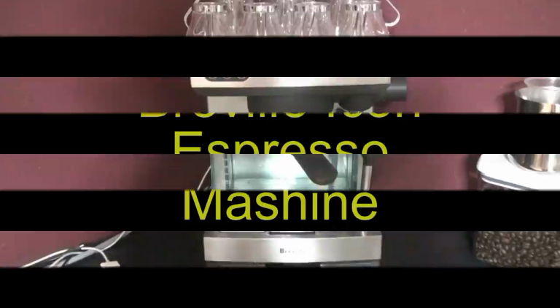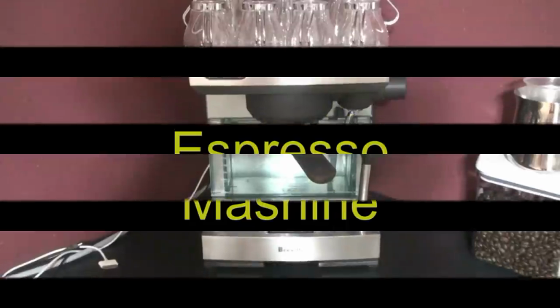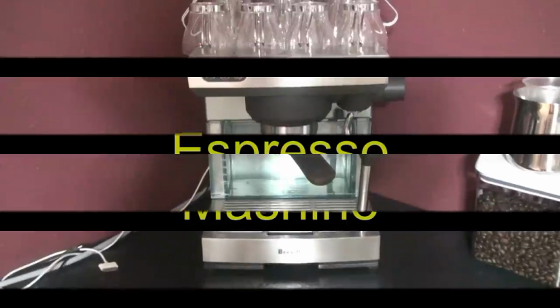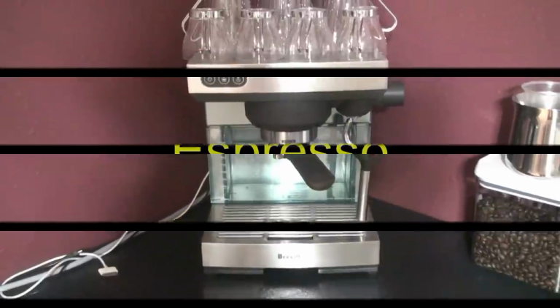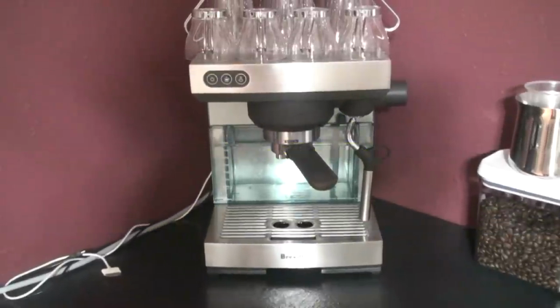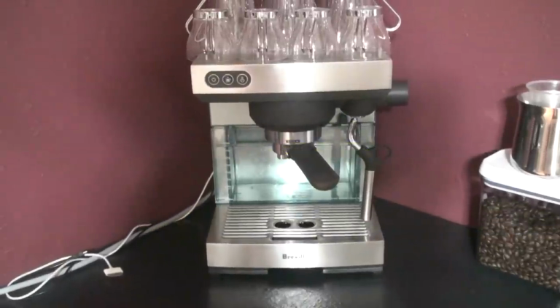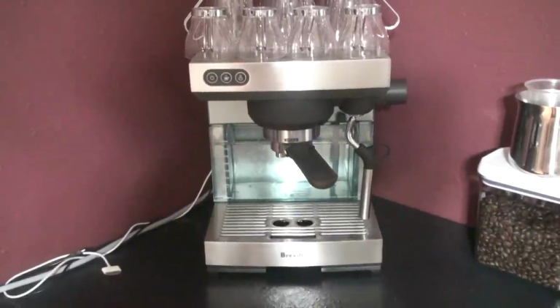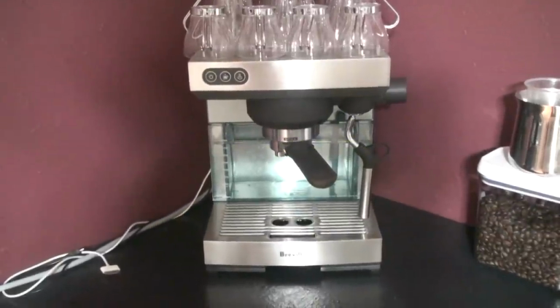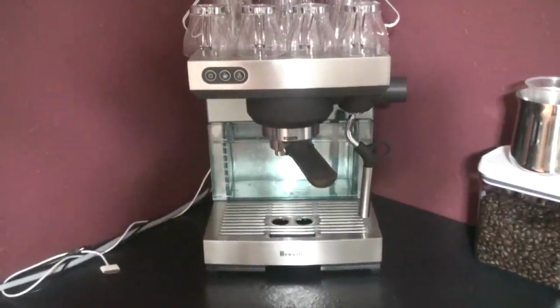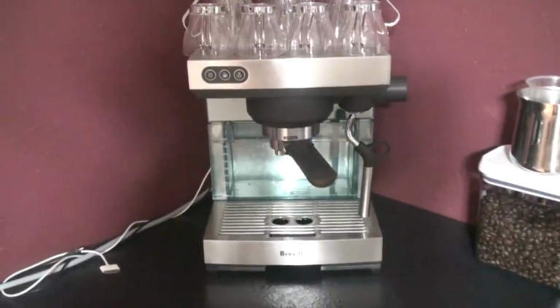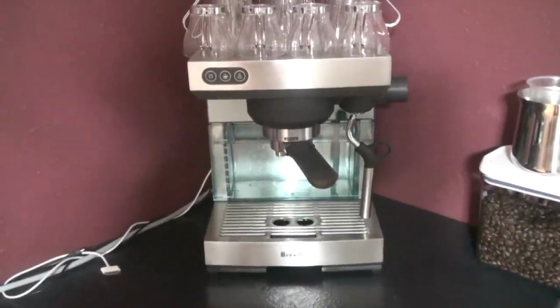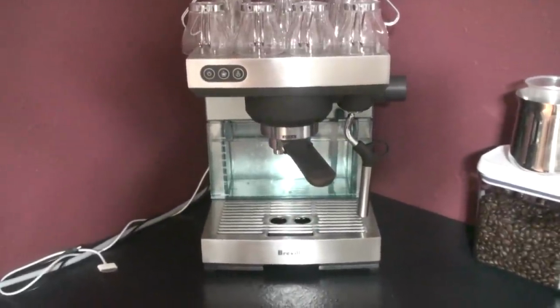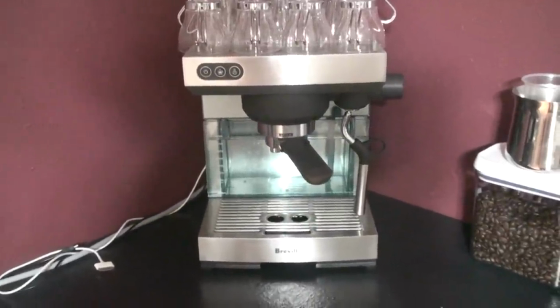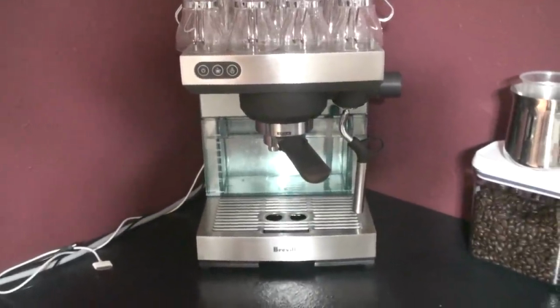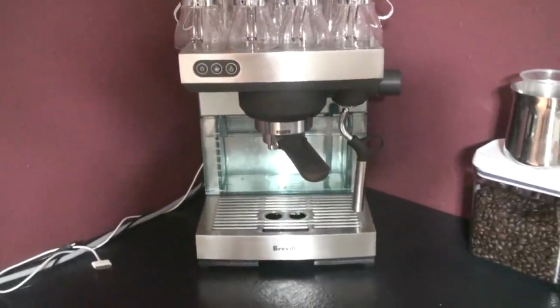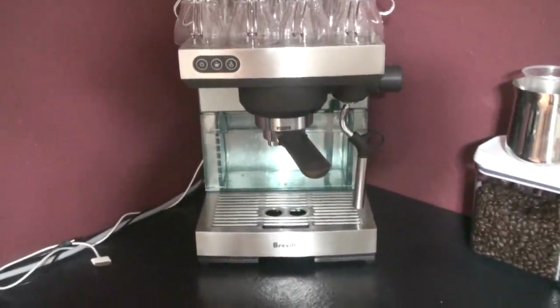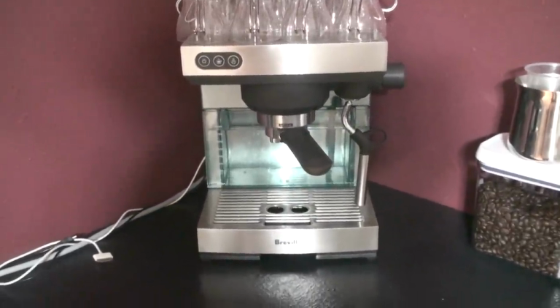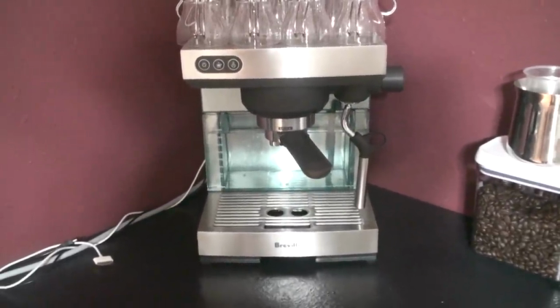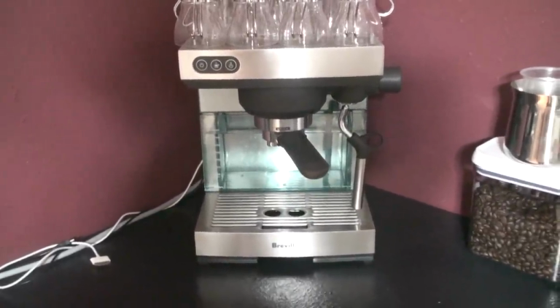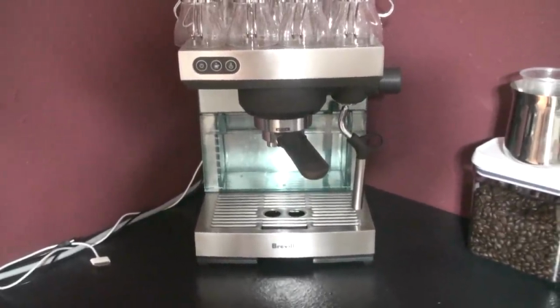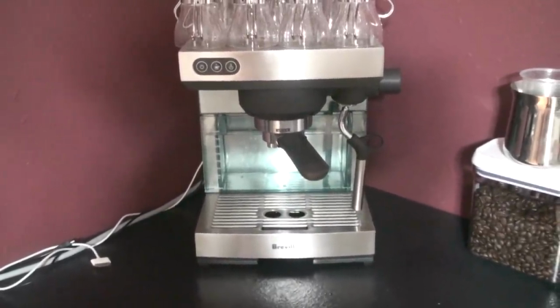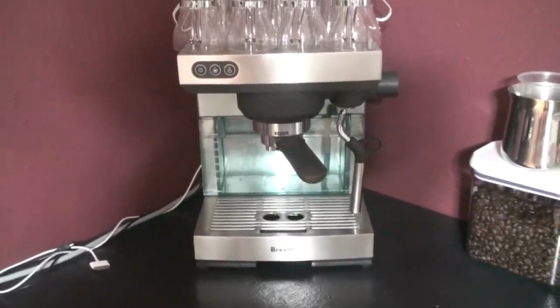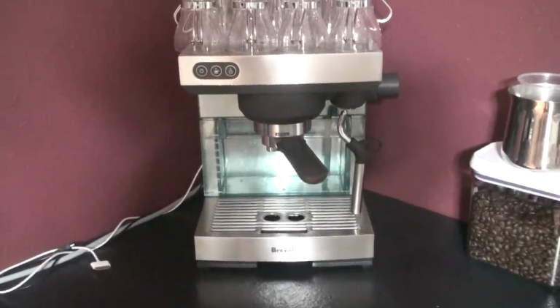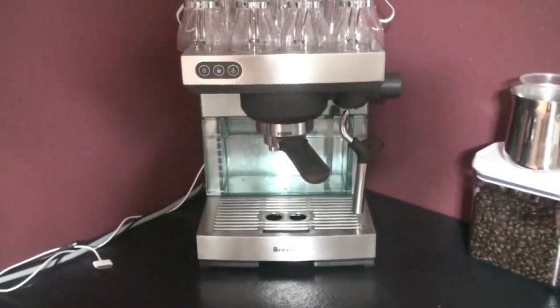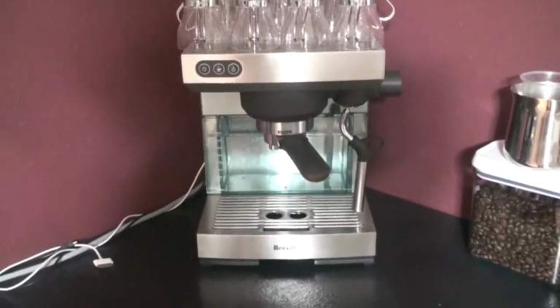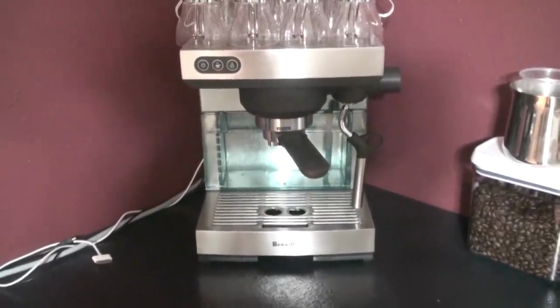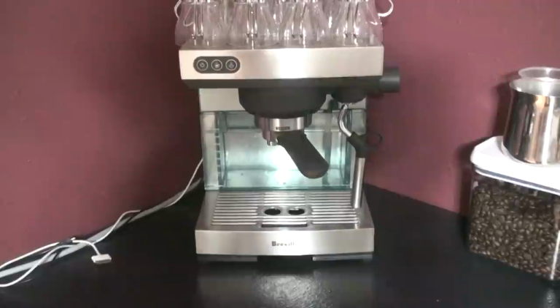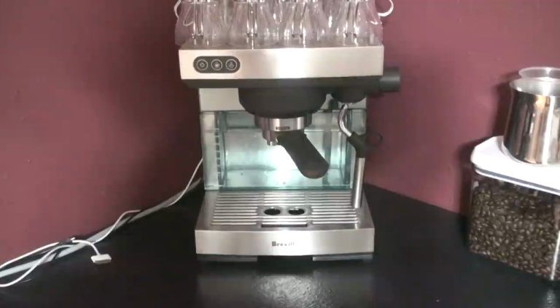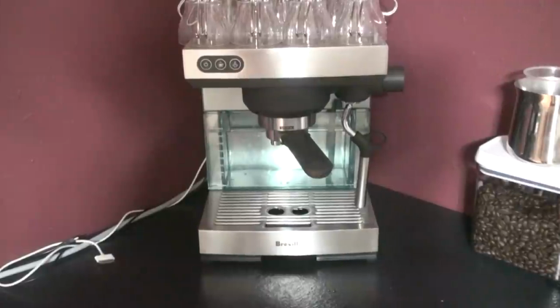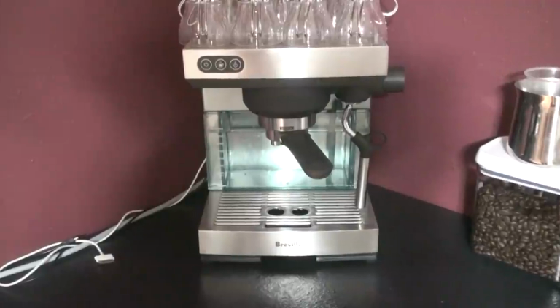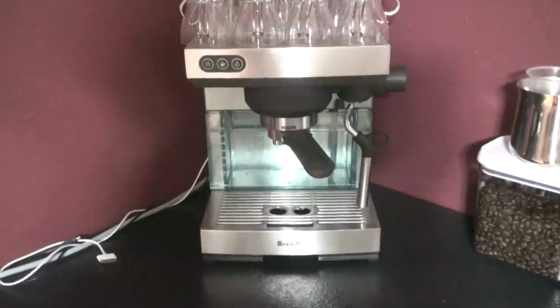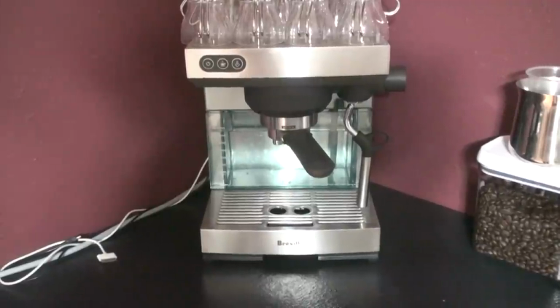Hey there YouTubers. This is another video review for you here. This is on the Breville Icon Espresso Machine.